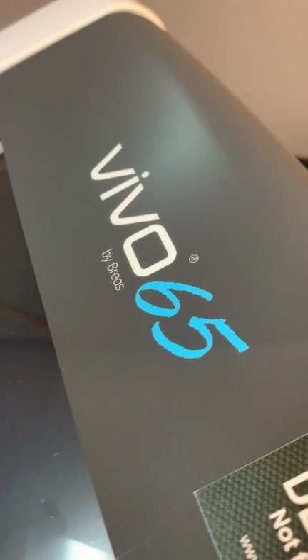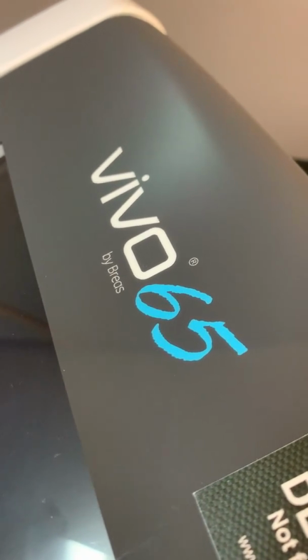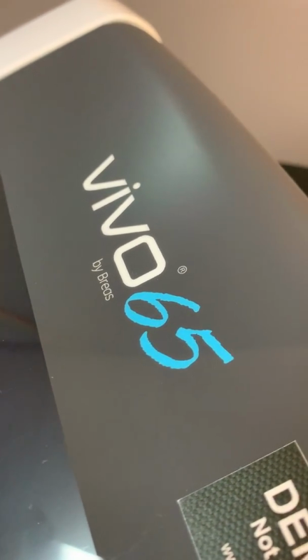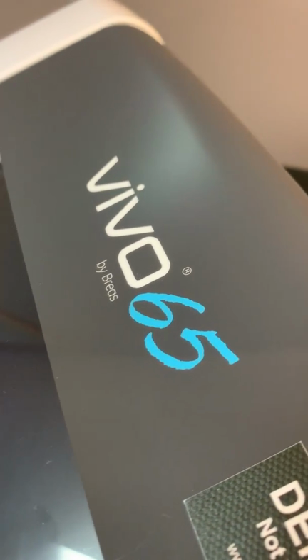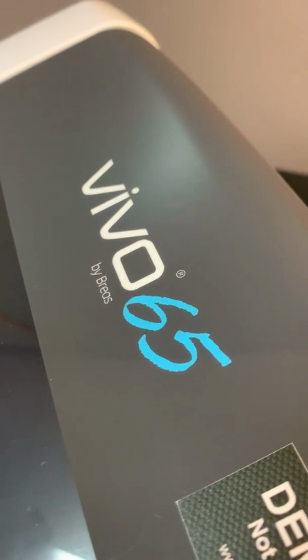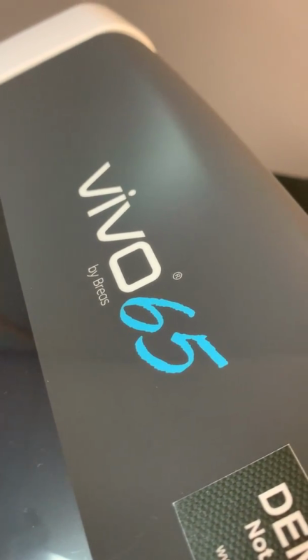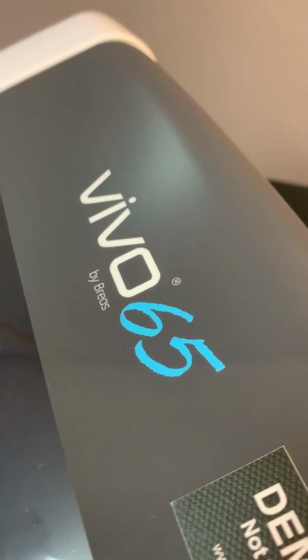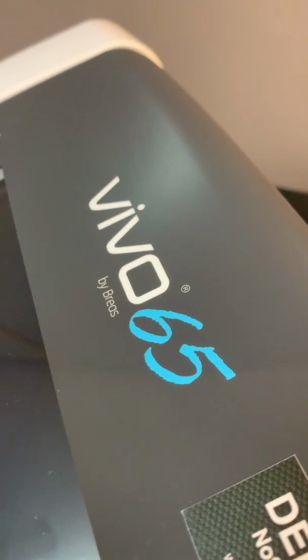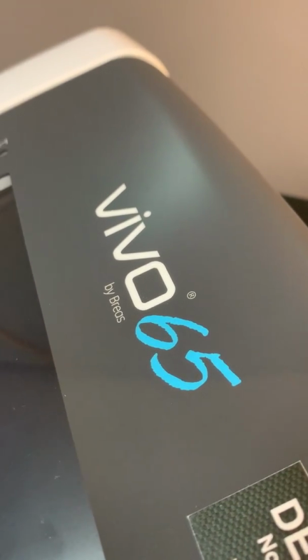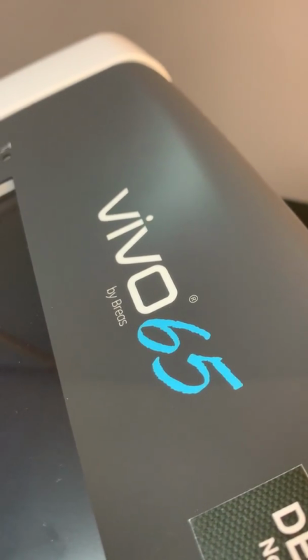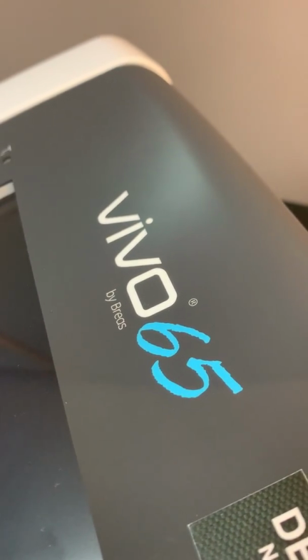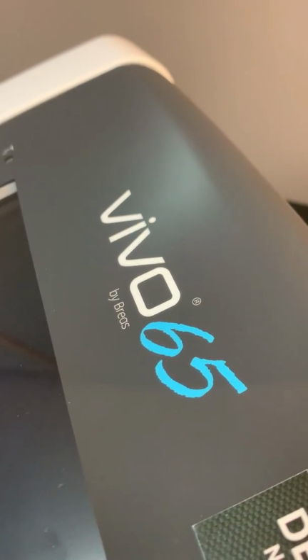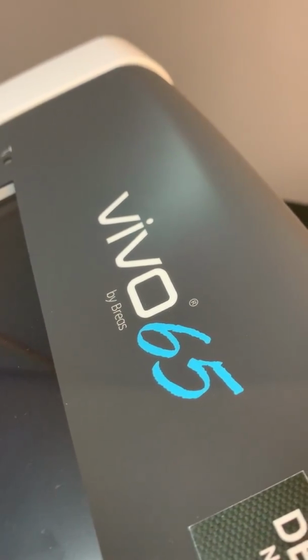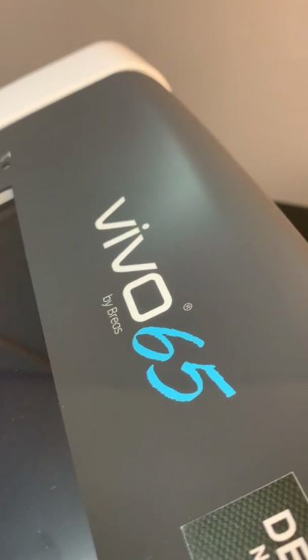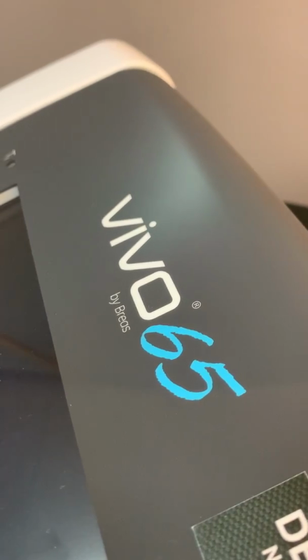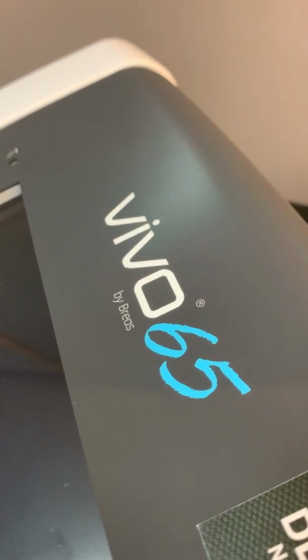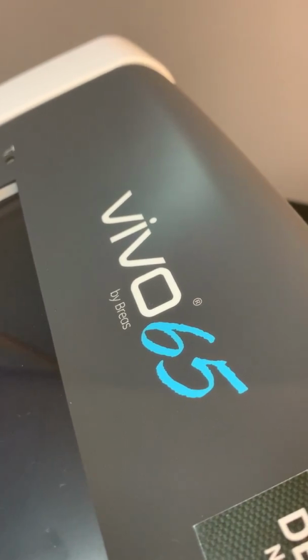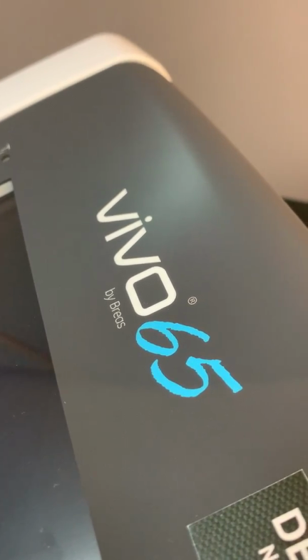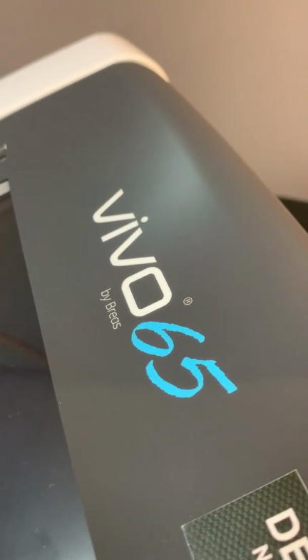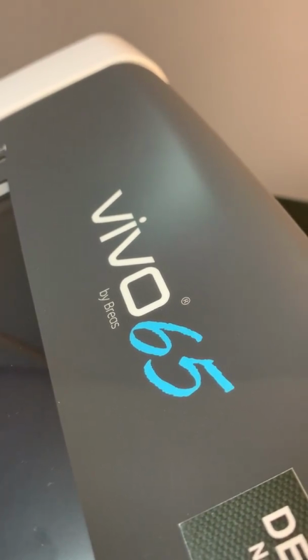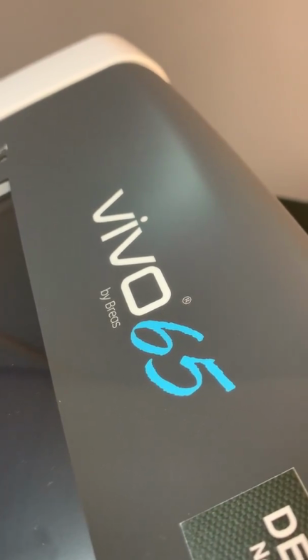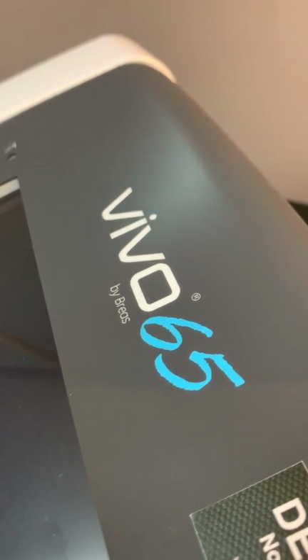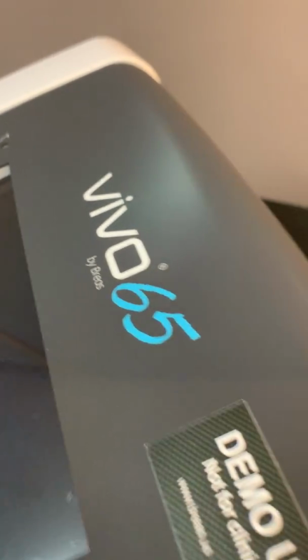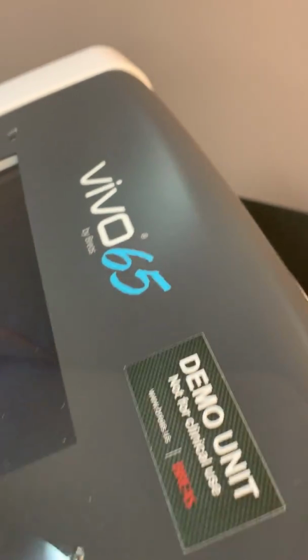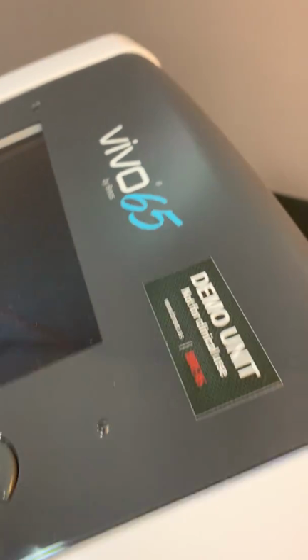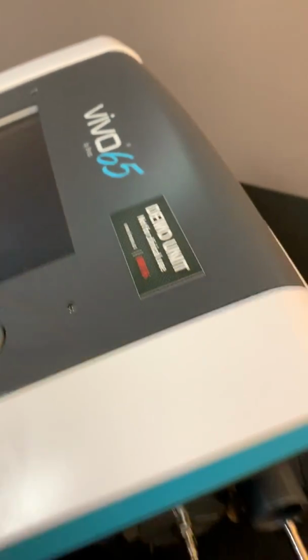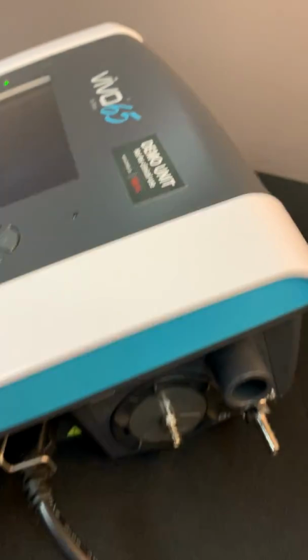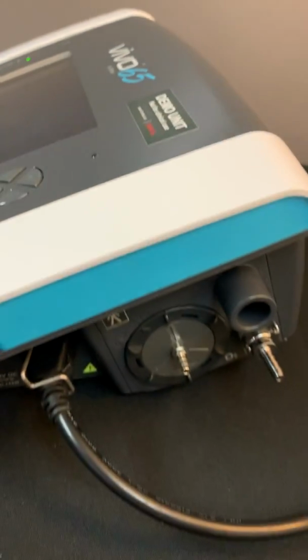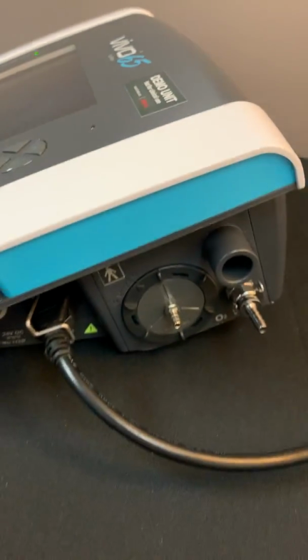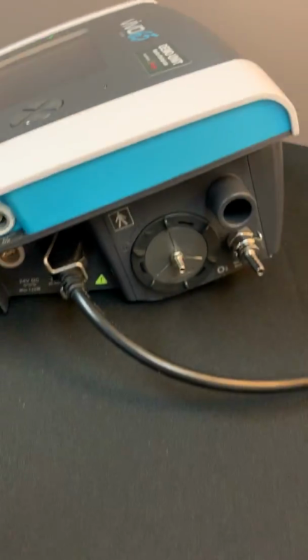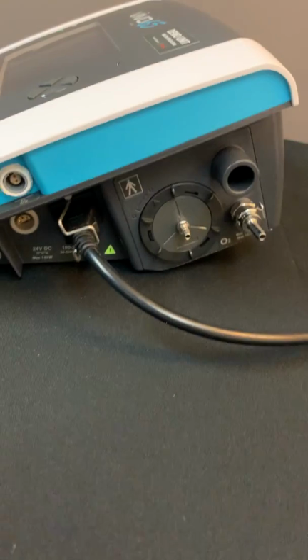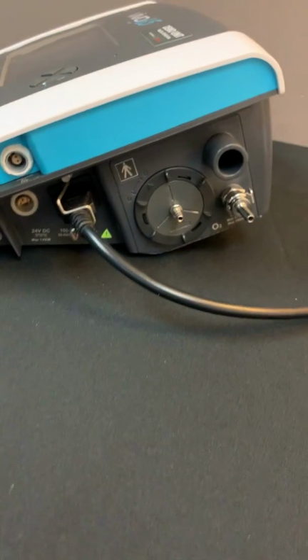Hello, my name is Michael Griggs. I'm the Director of Clinical Services for Bryos. Over the next couple of minutes I'm going to go over the right panel of the Vivo 65.